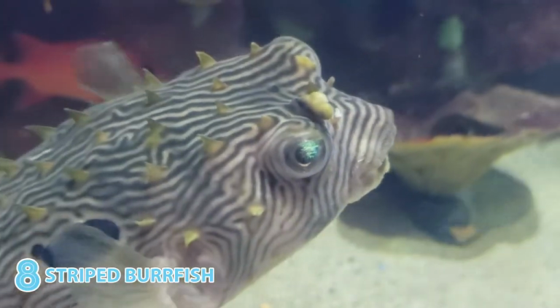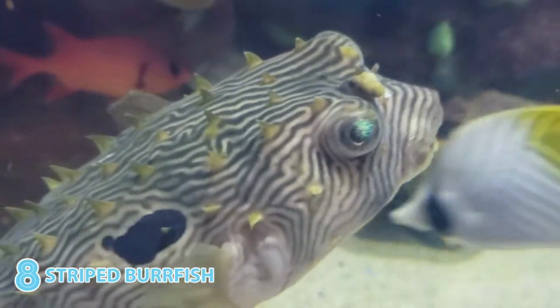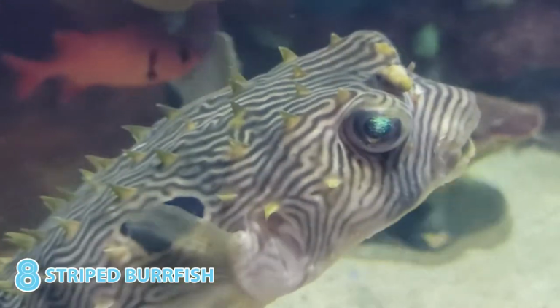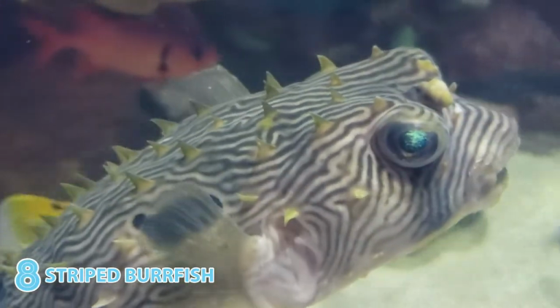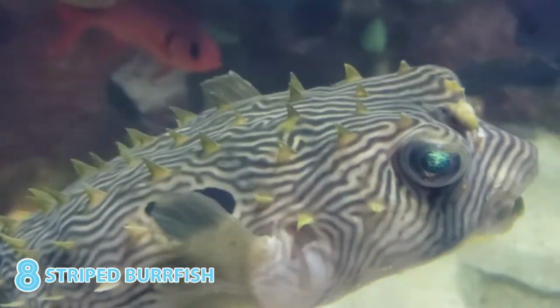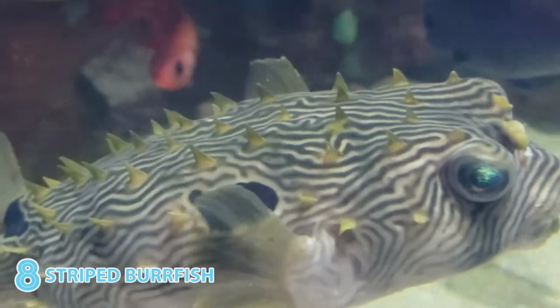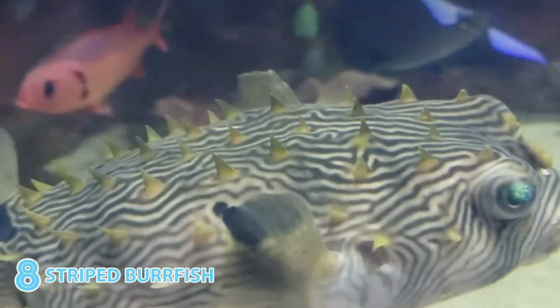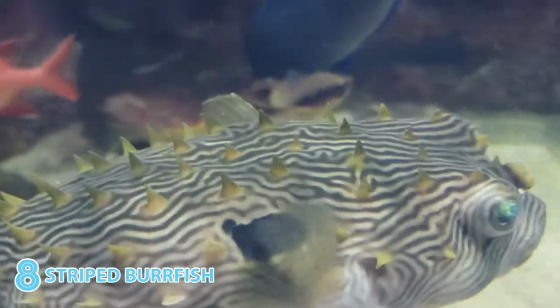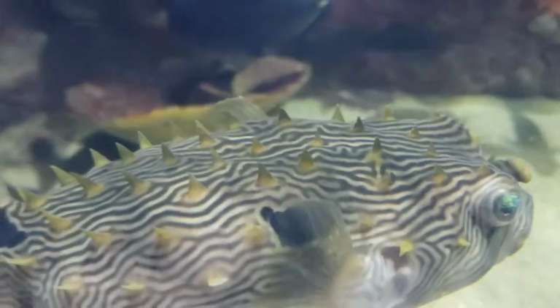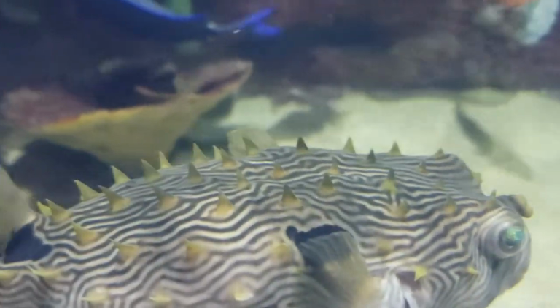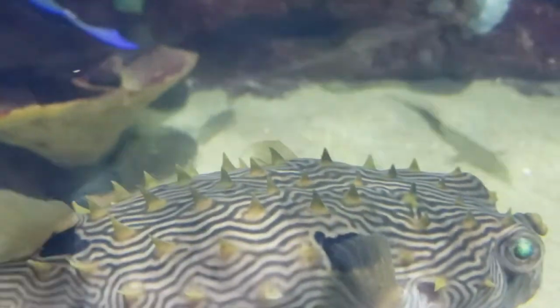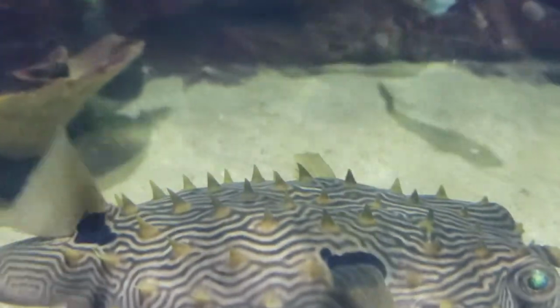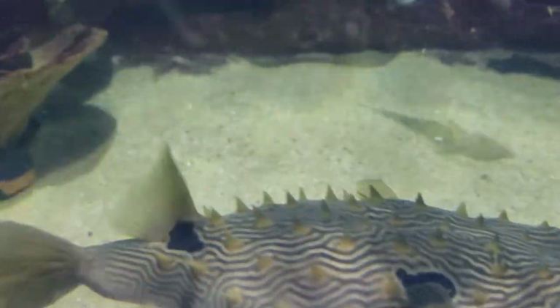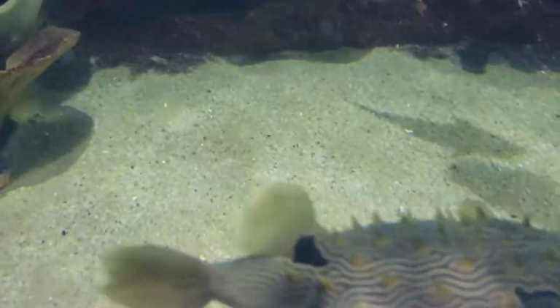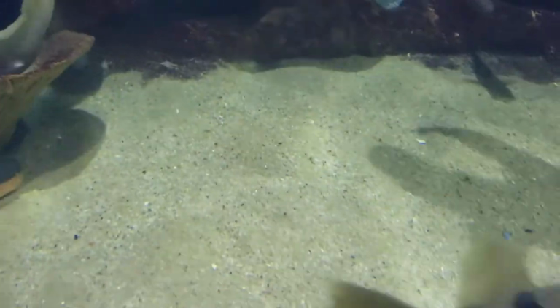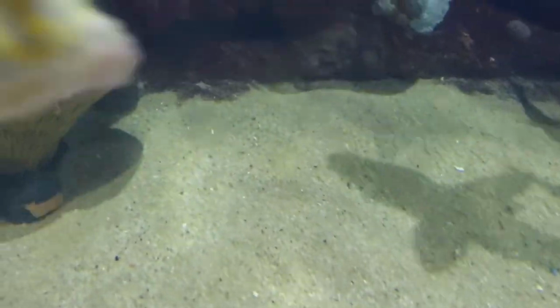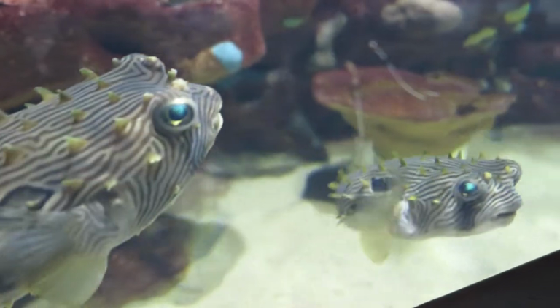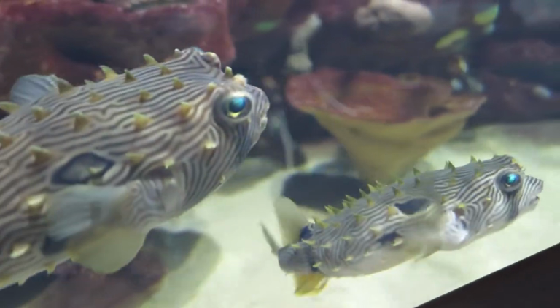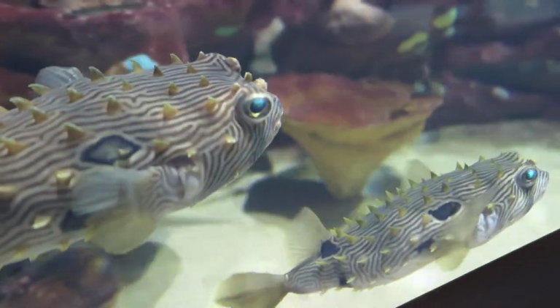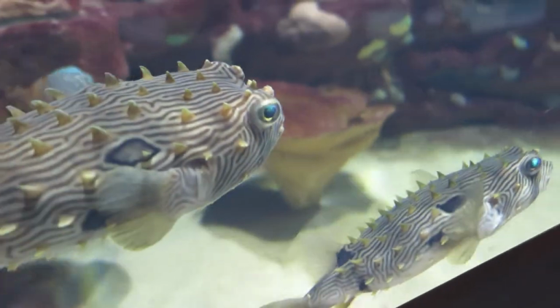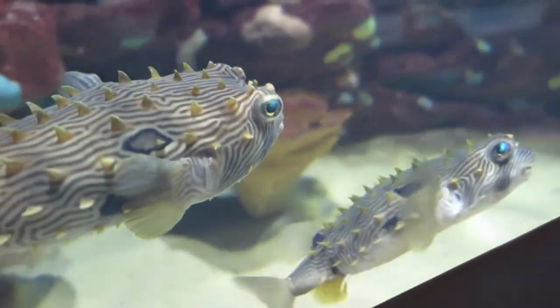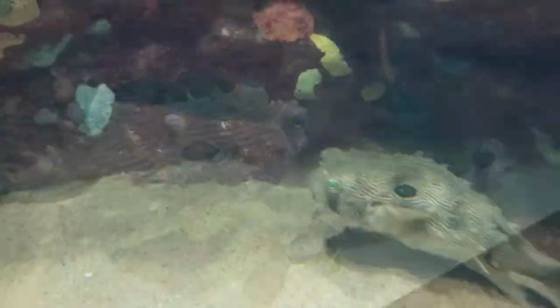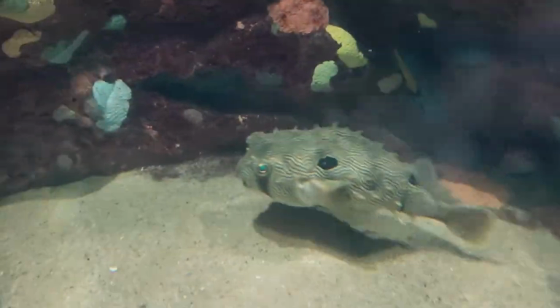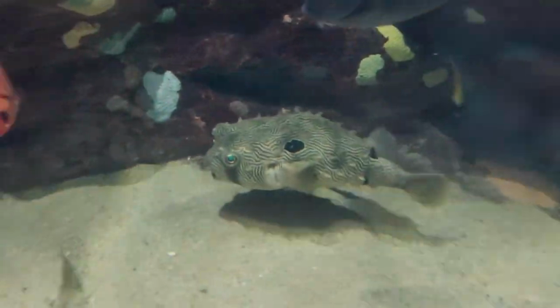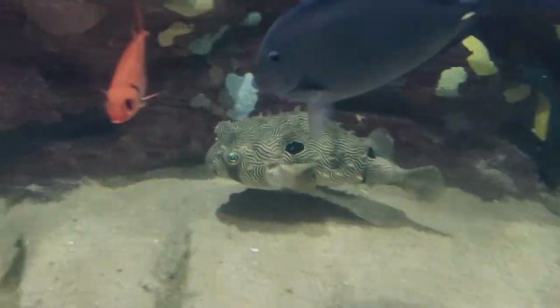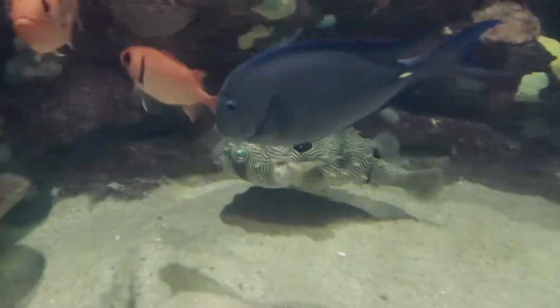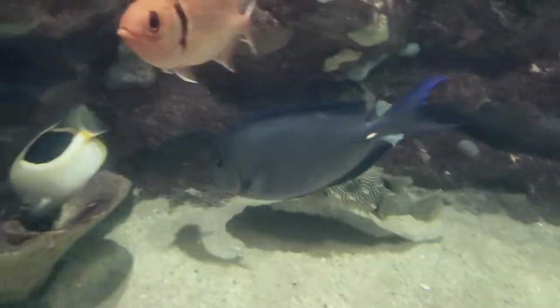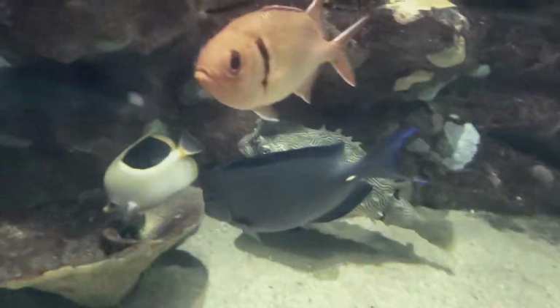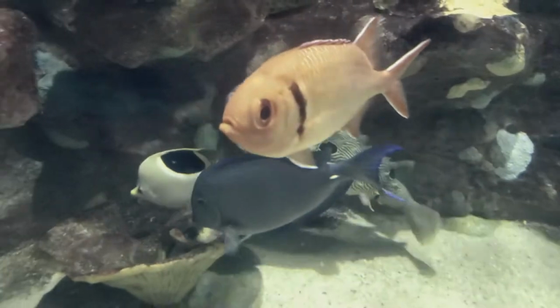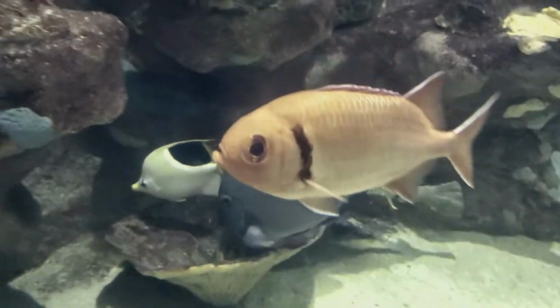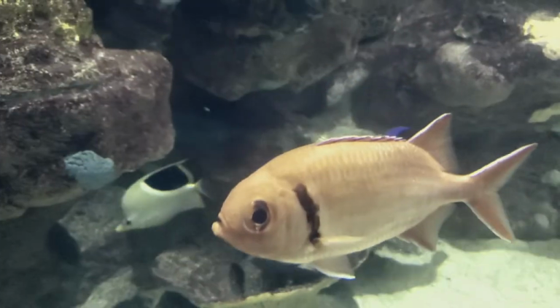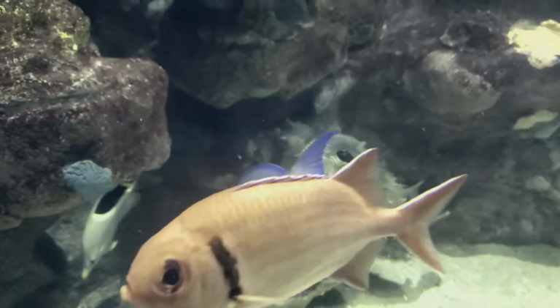Admittedly, this might have been a bit of a cheat, because who wouldn't find the striped burrfish adorable? The way it can take in water or air to balloon up like a ball when threatened is amazing, and I could get lost in those bulging eyes with iridescent blue-green specks.